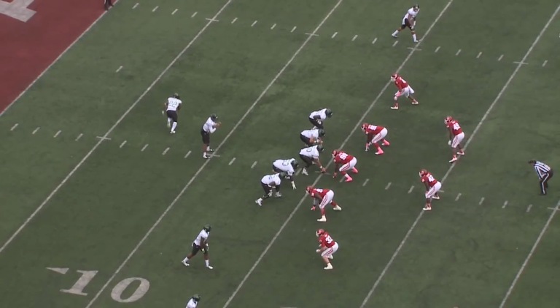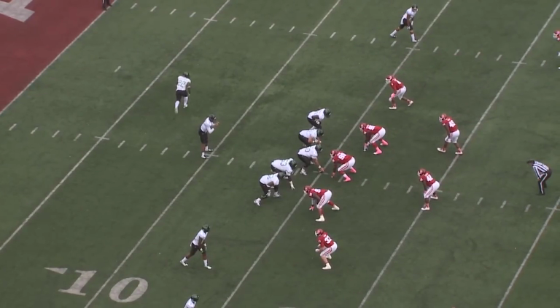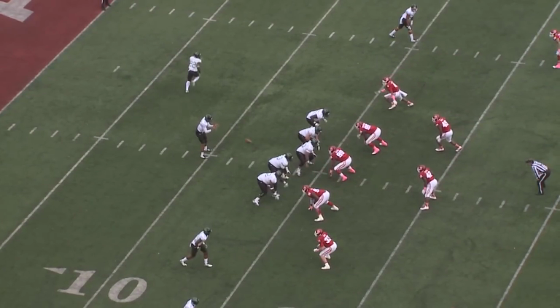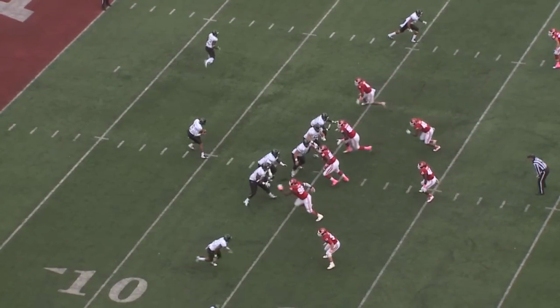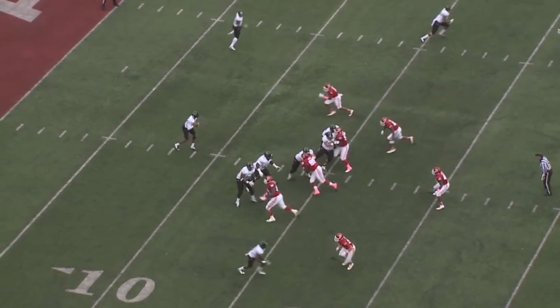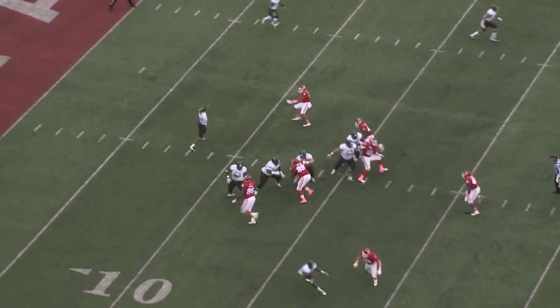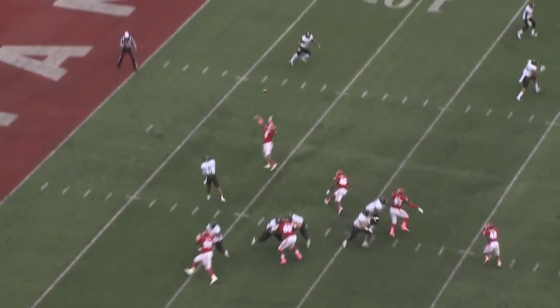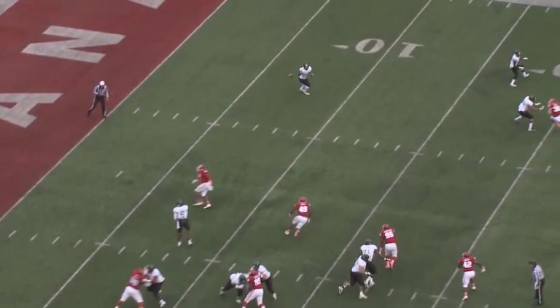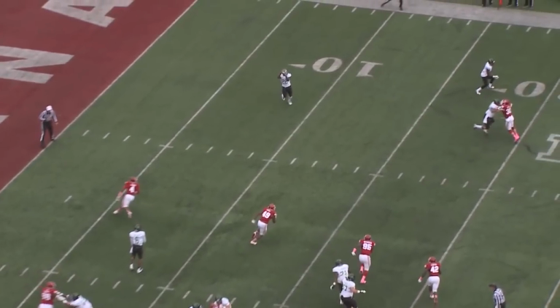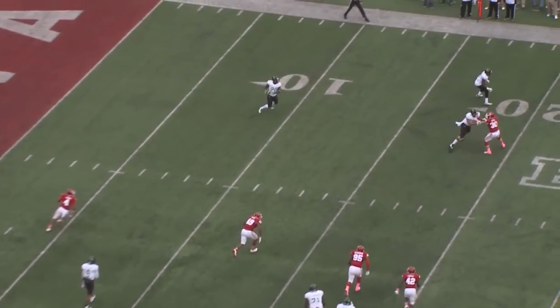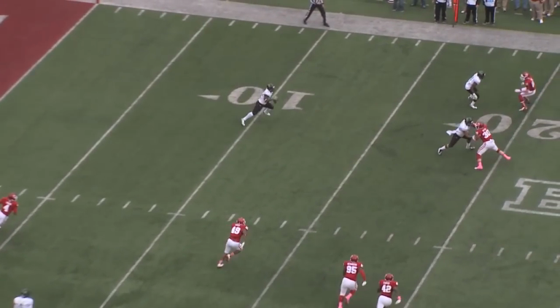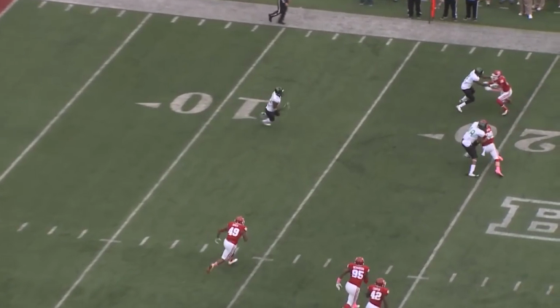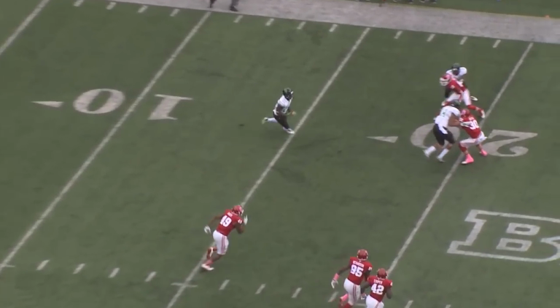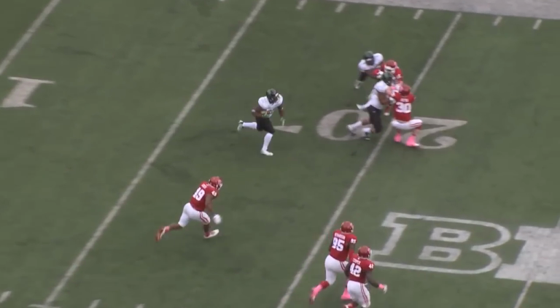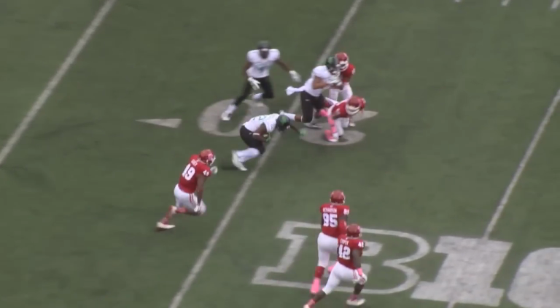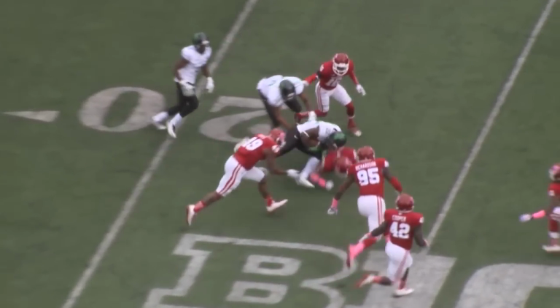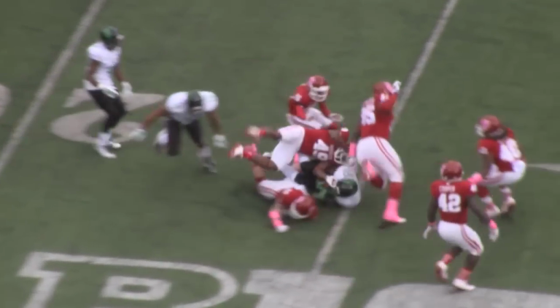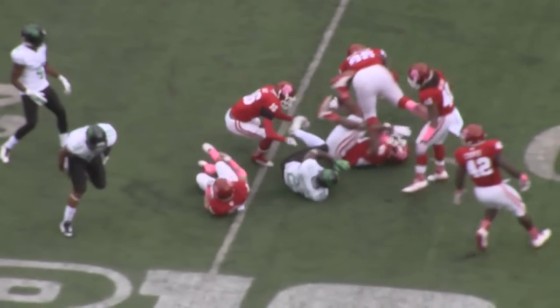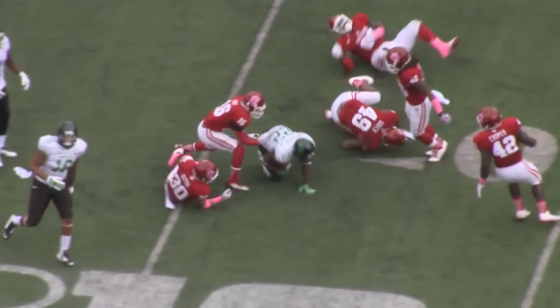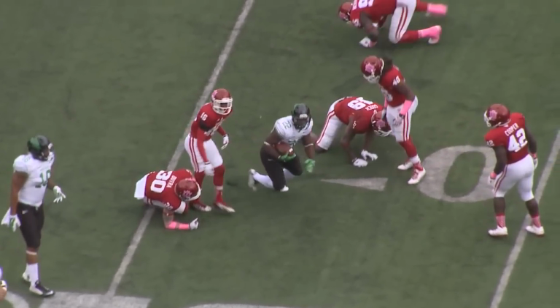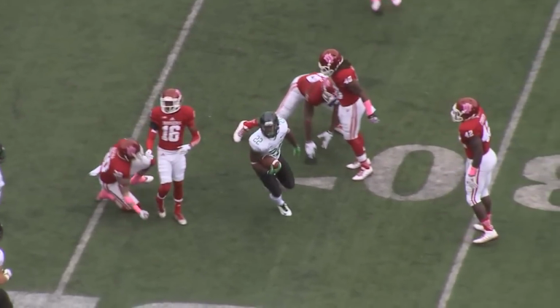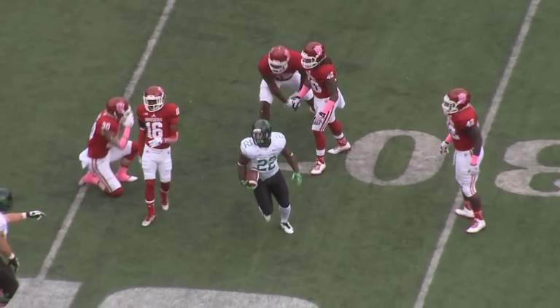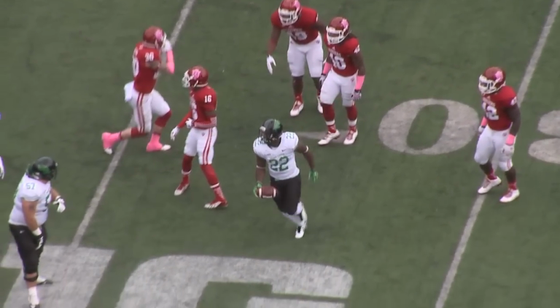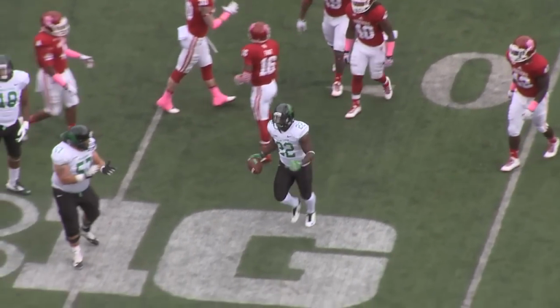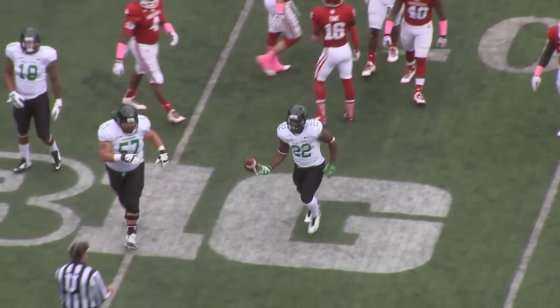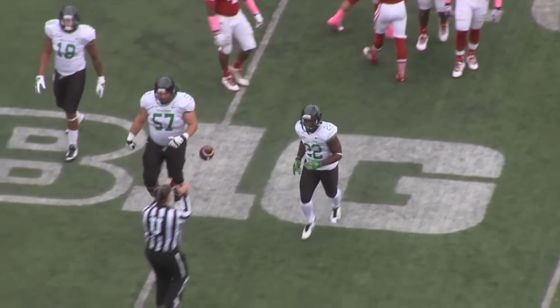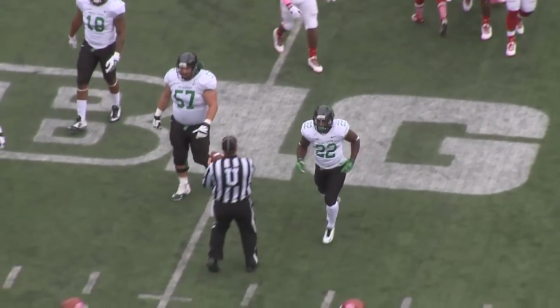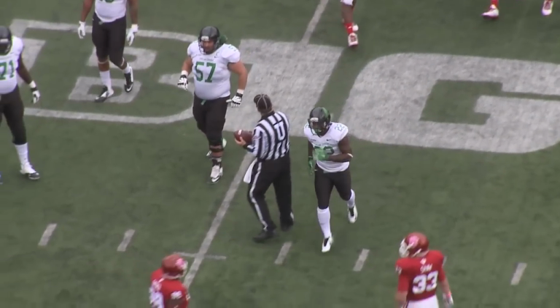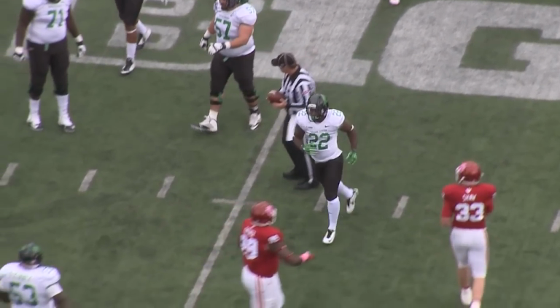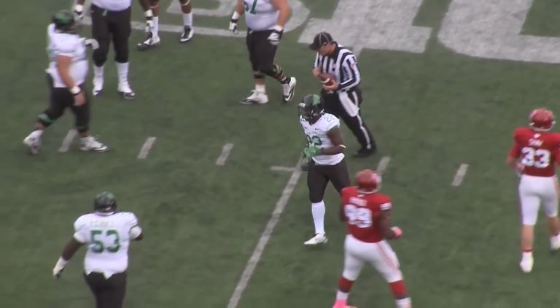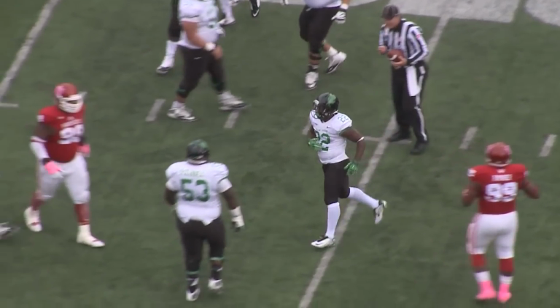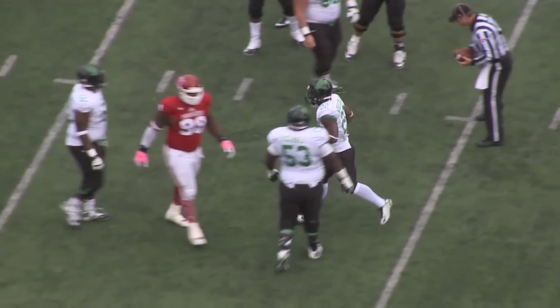Second and 10 now from the 15. Indiana showing a blitz. Jimerson goes out in motion left. Swing pass out to him, looking for a block. Has one to the 20, and falling forward now near the 25-yard line. That's a mean green first down. Finally, and some good blocking.